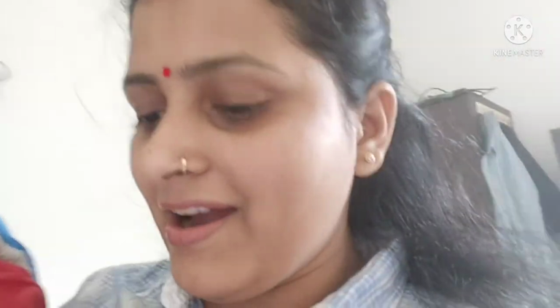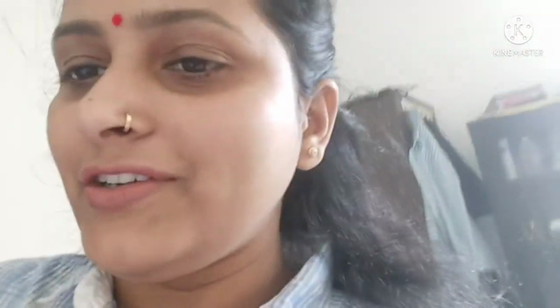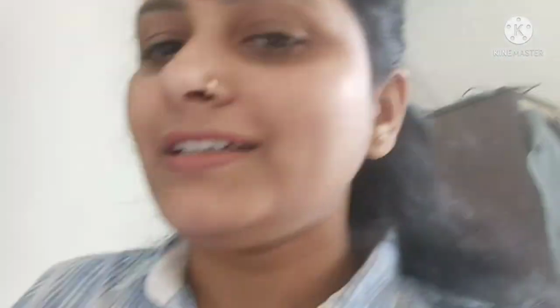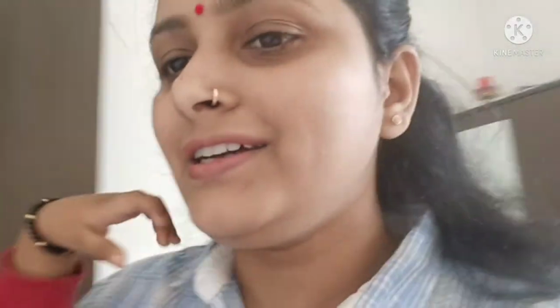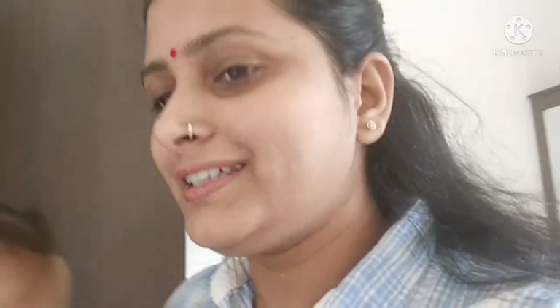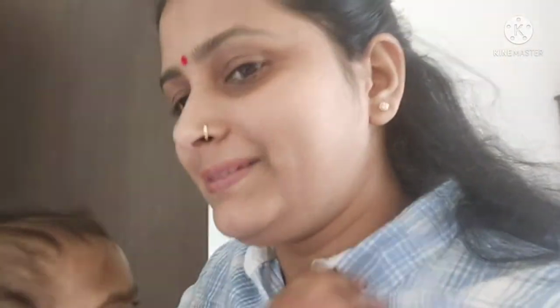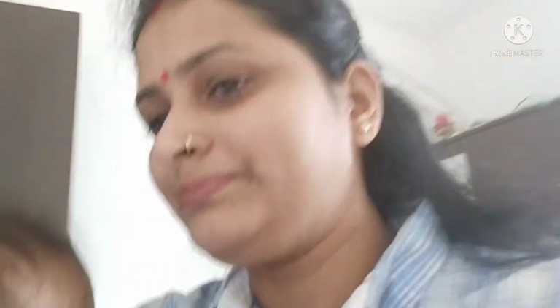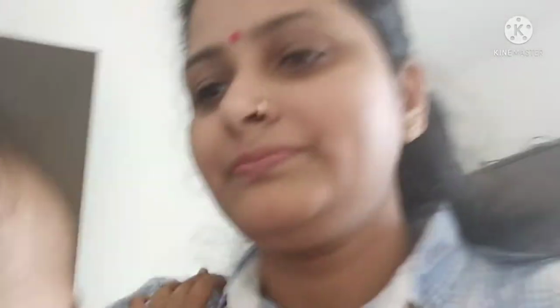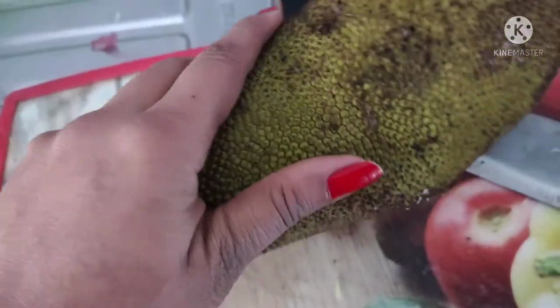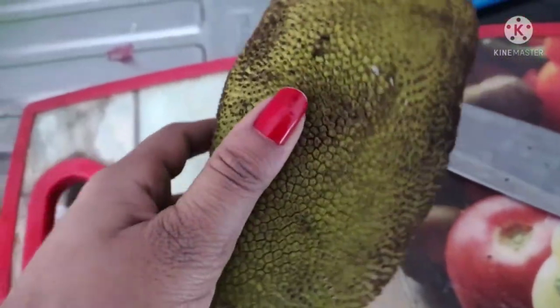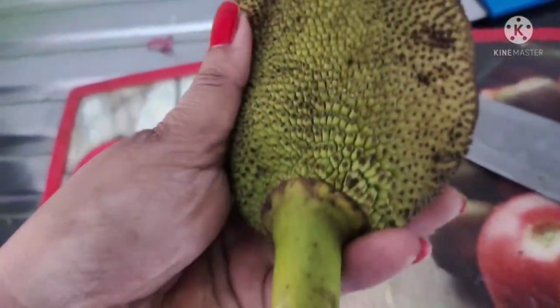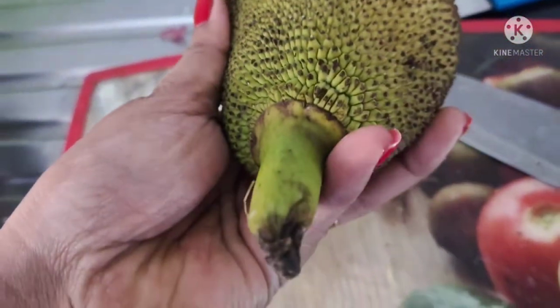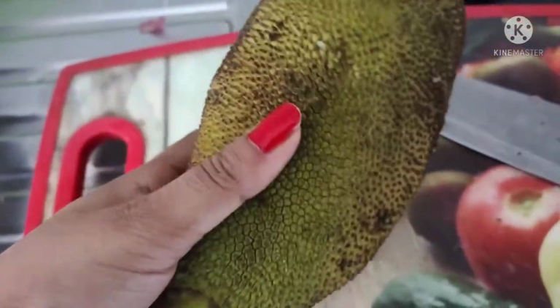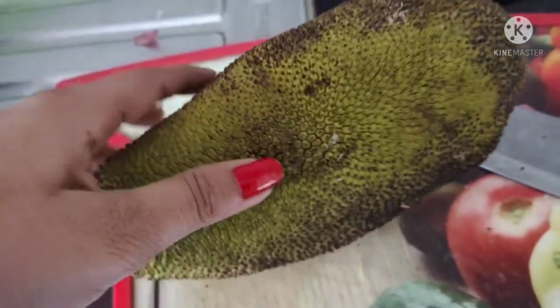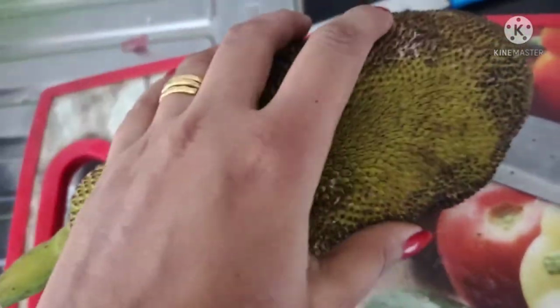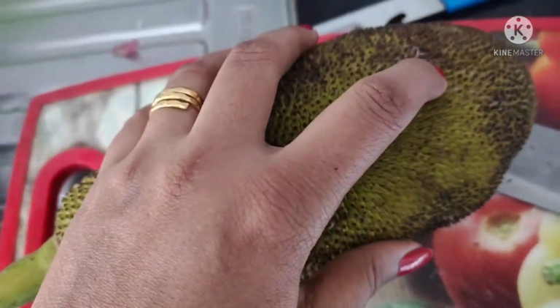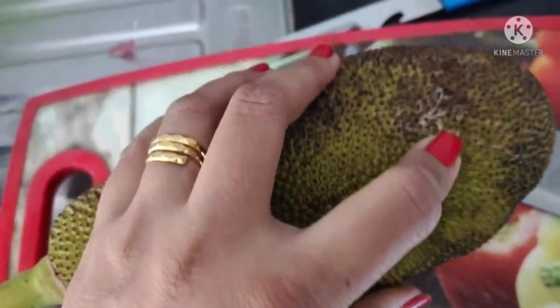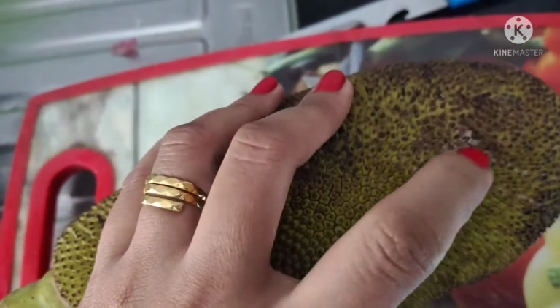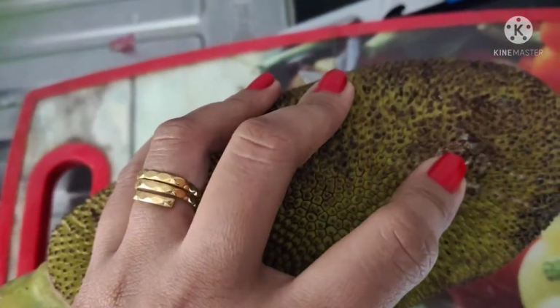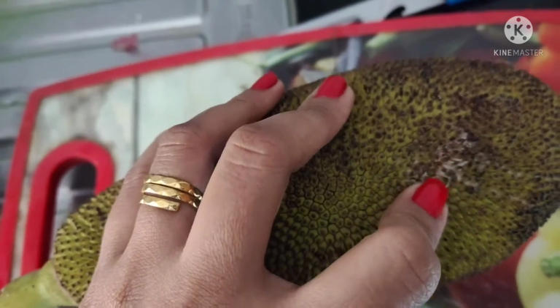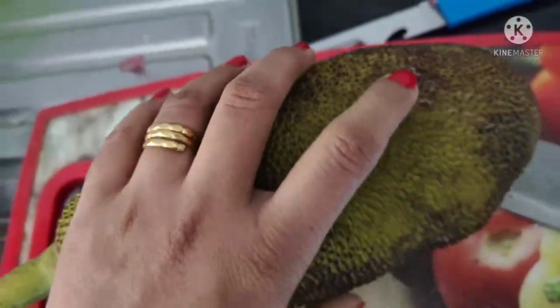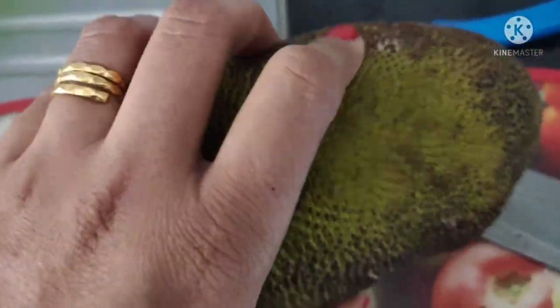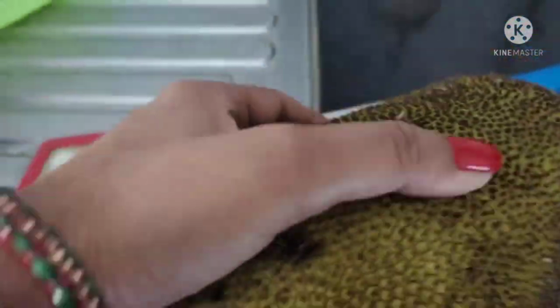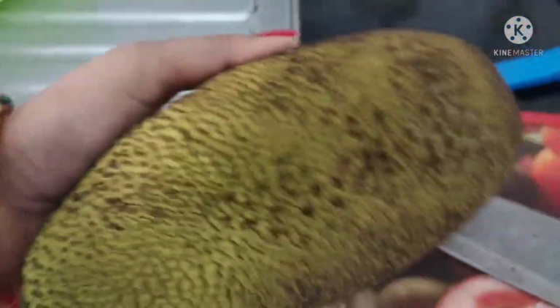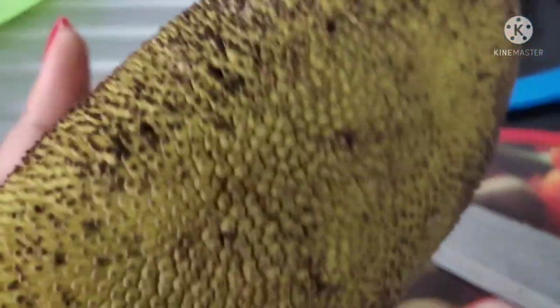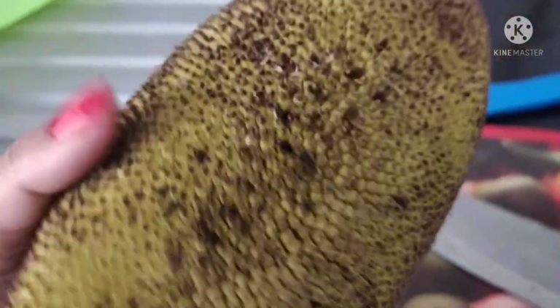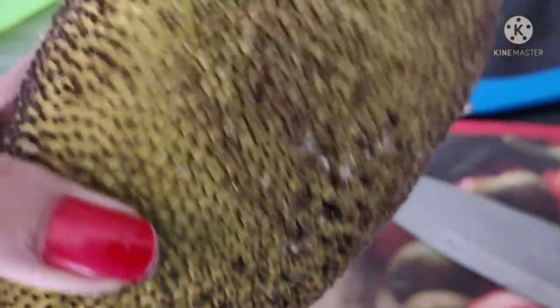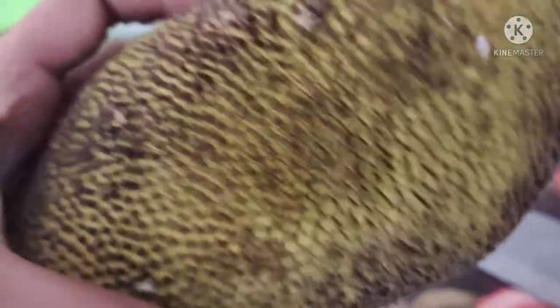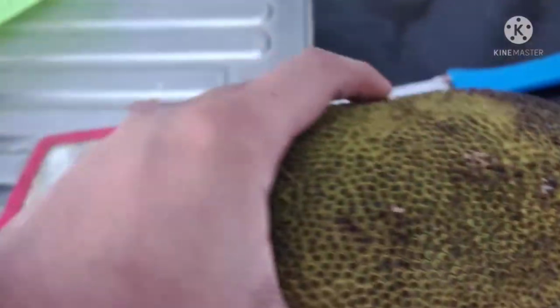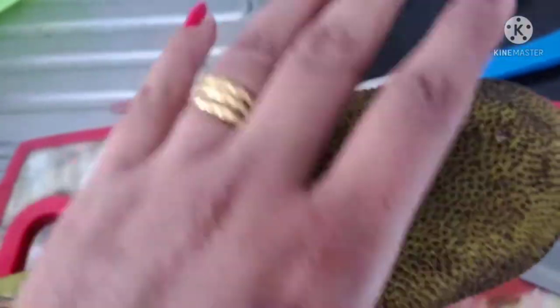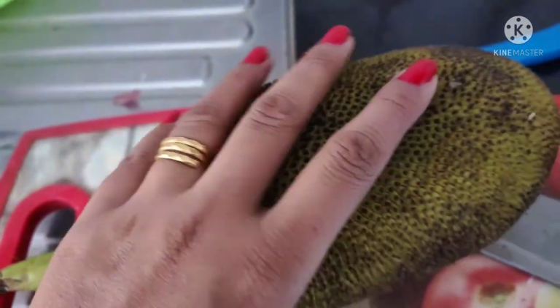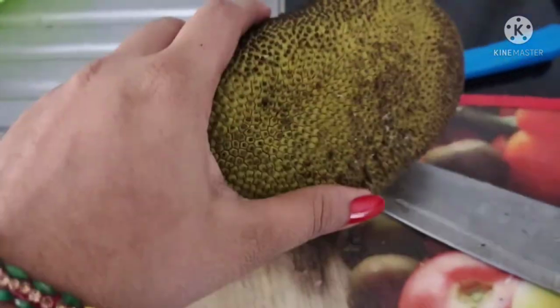Let's start our video. This is a cutthole — it is a fungus and jackfruit. It is sticky and white.